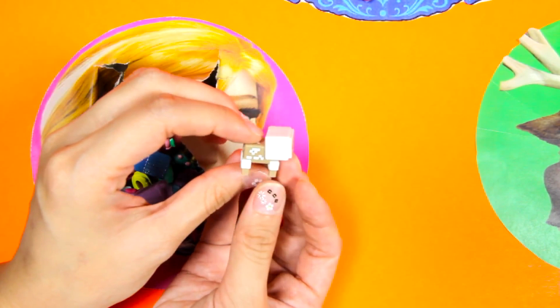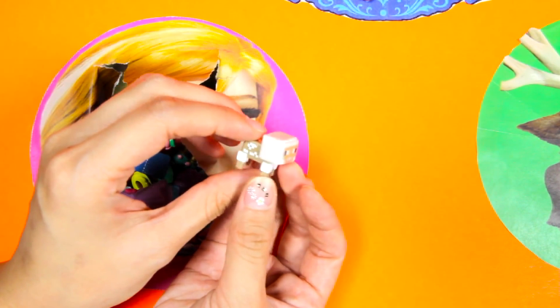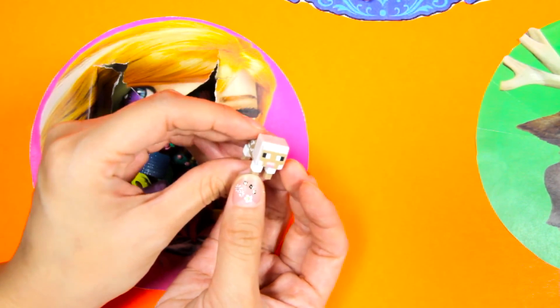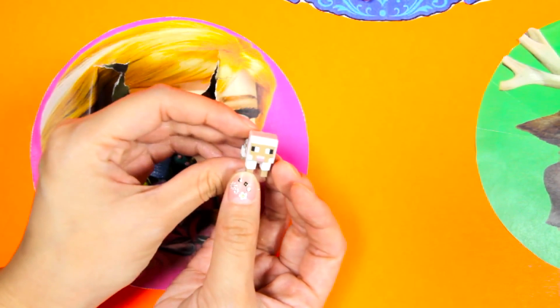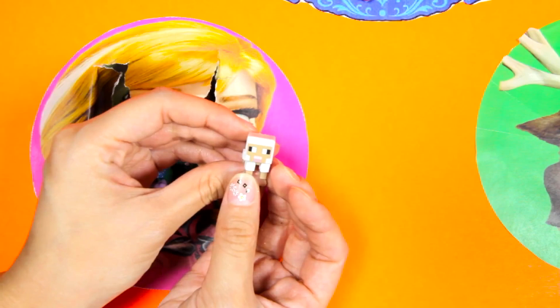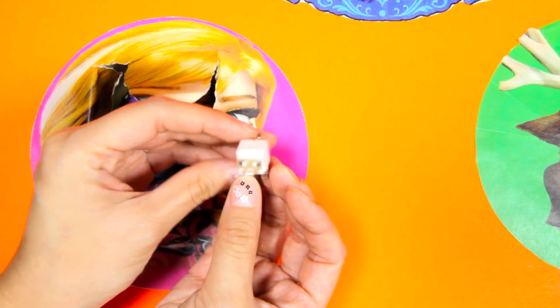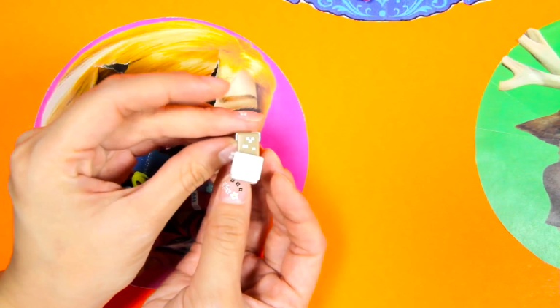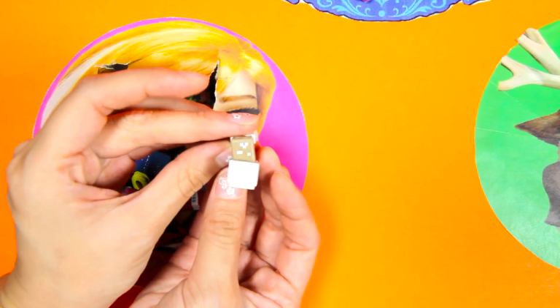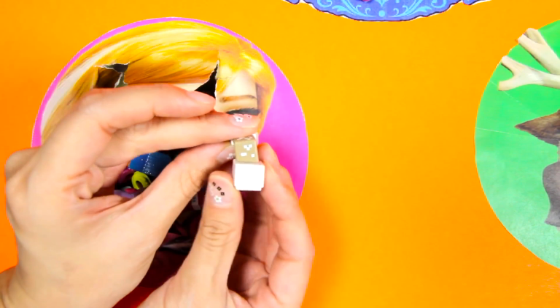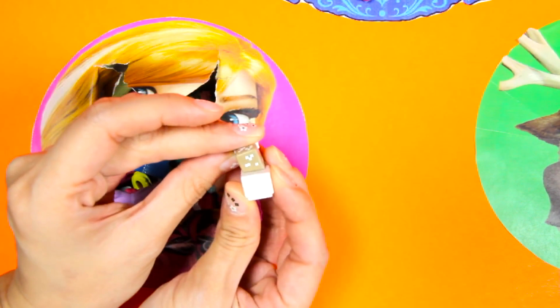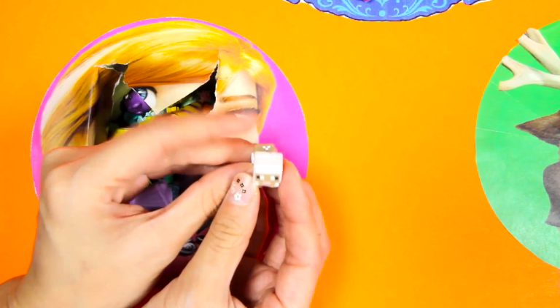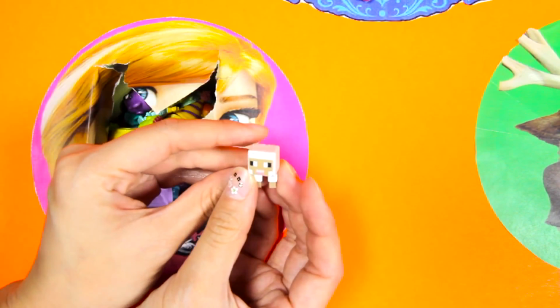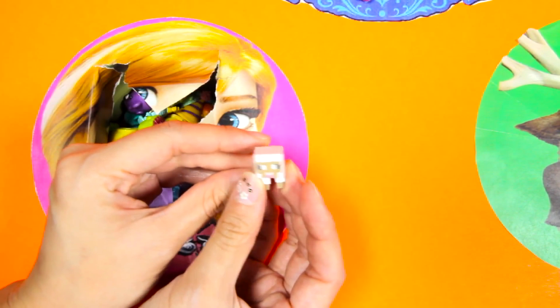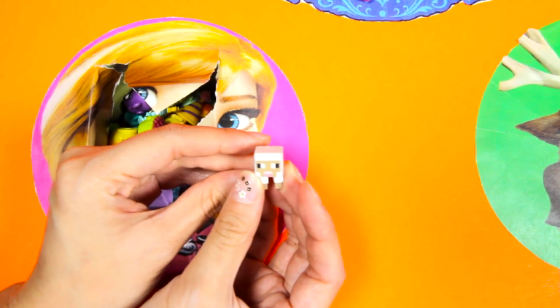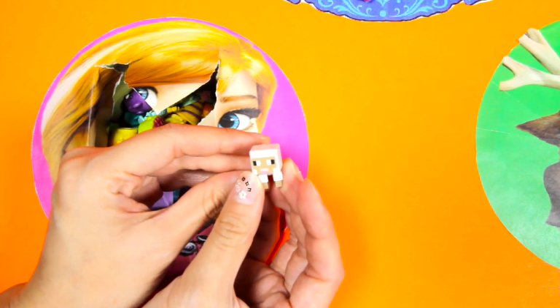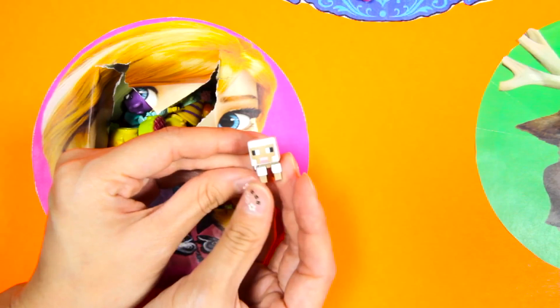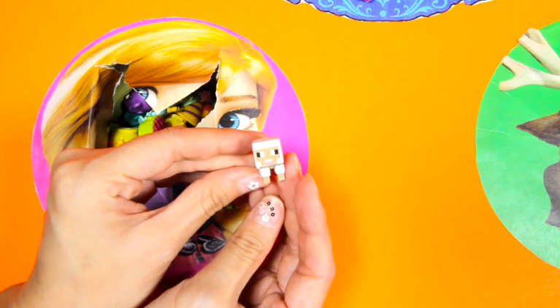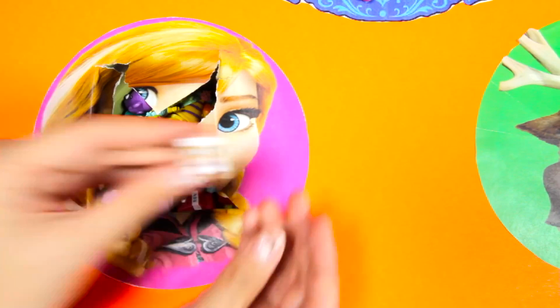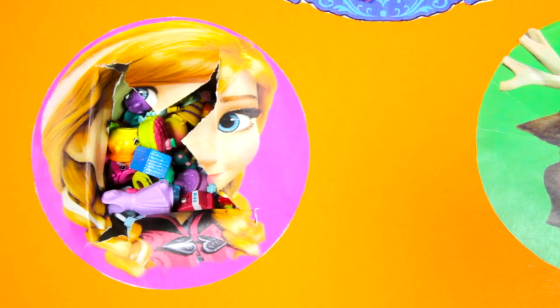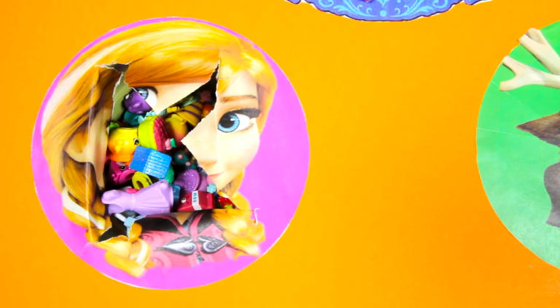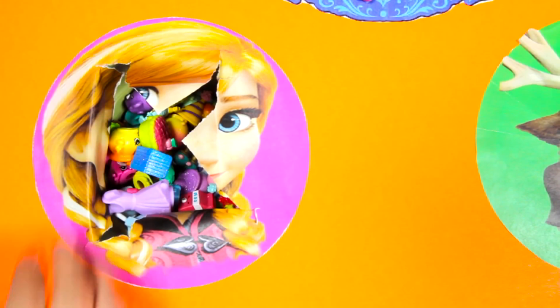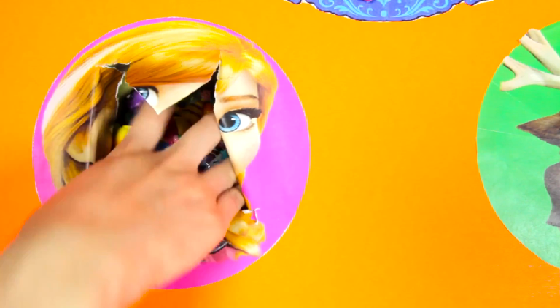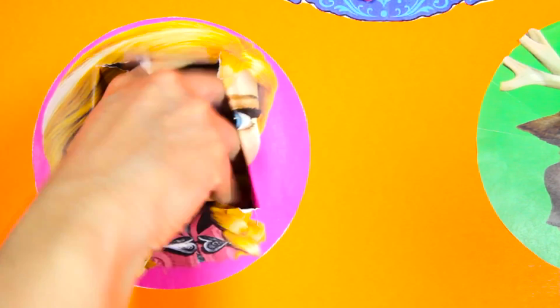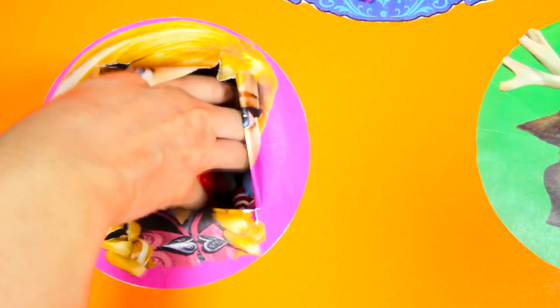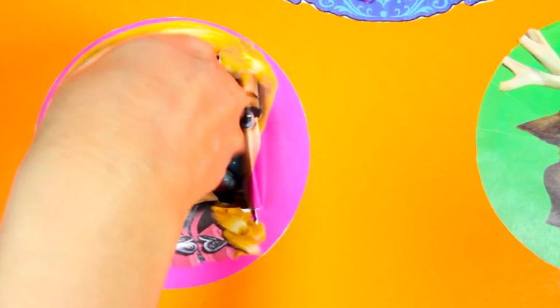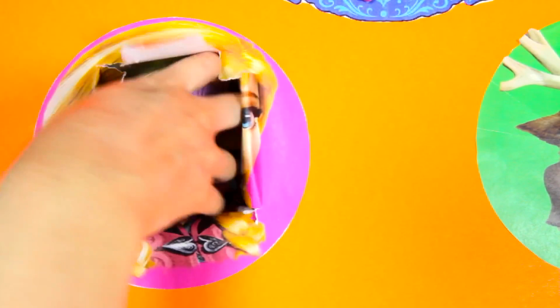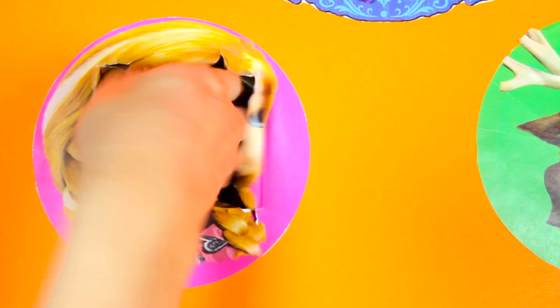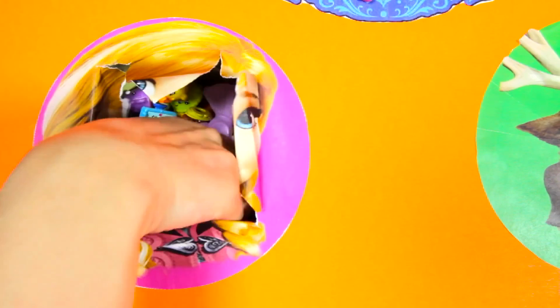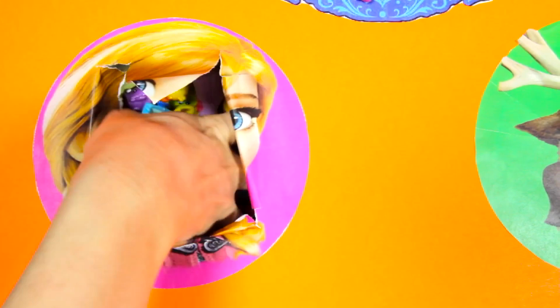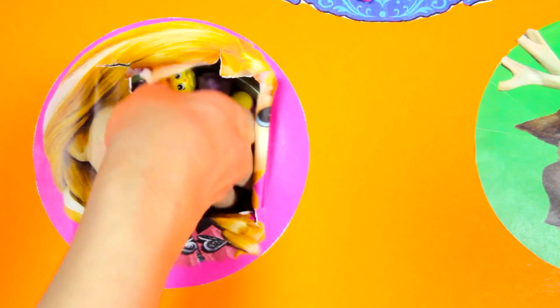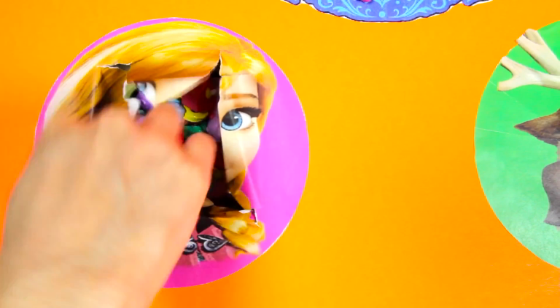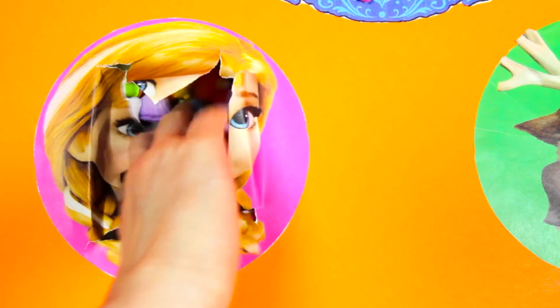Can you do a sheep sound with me? Mehheheheh! Let's see if there is anything else under these Shopkins.